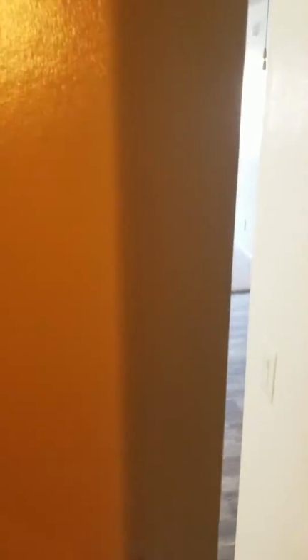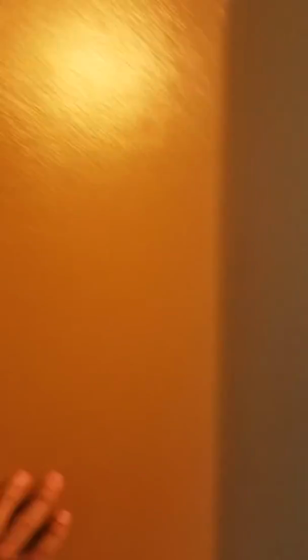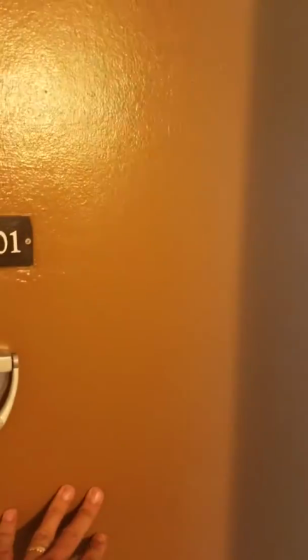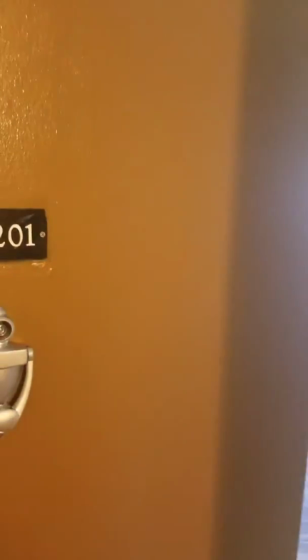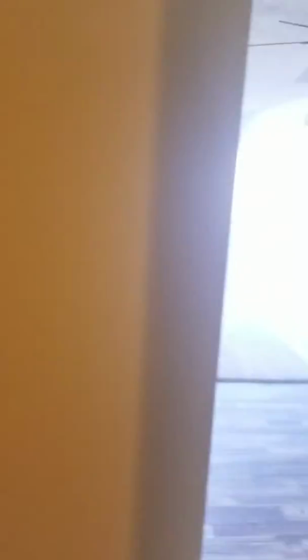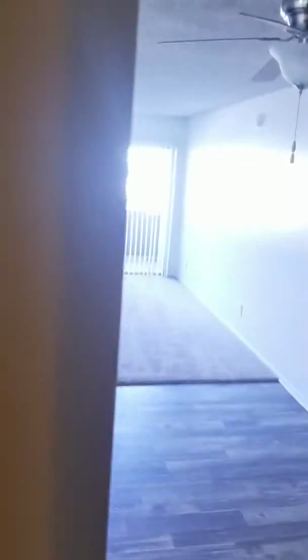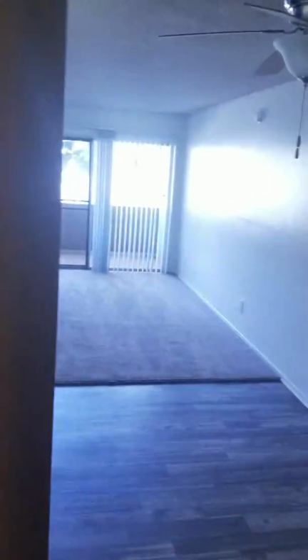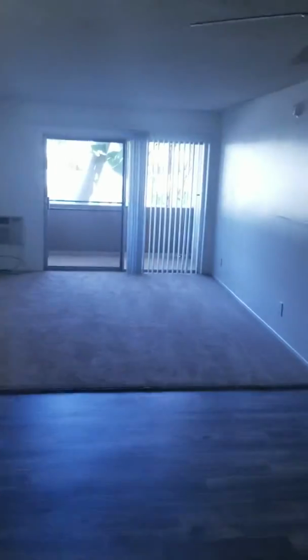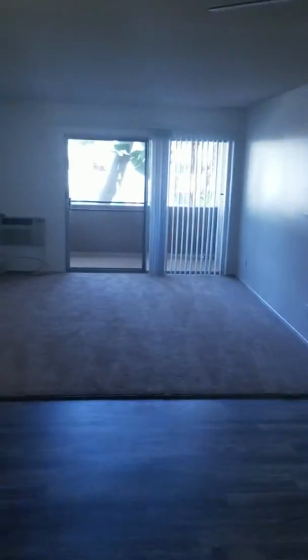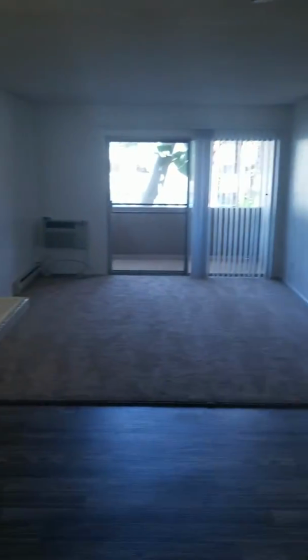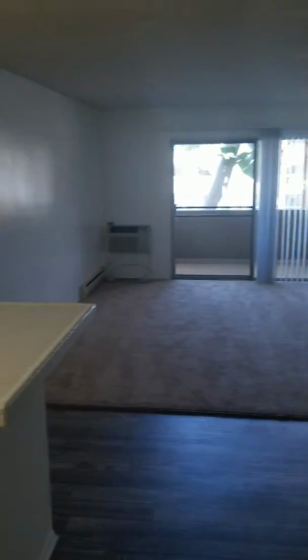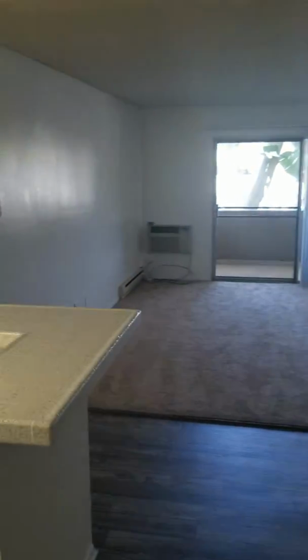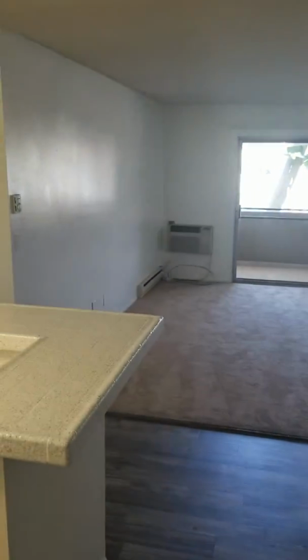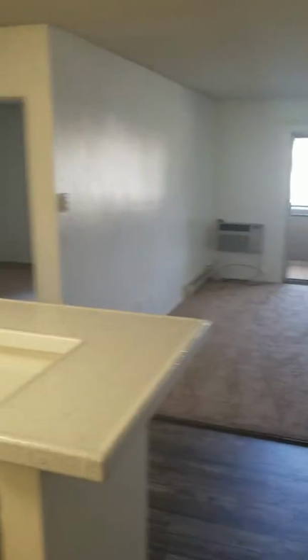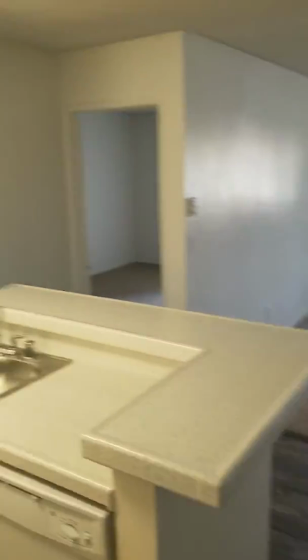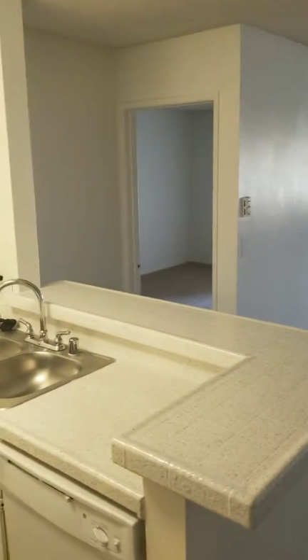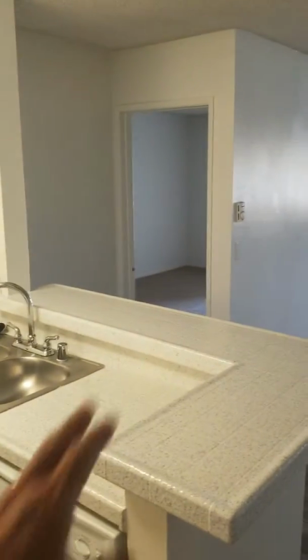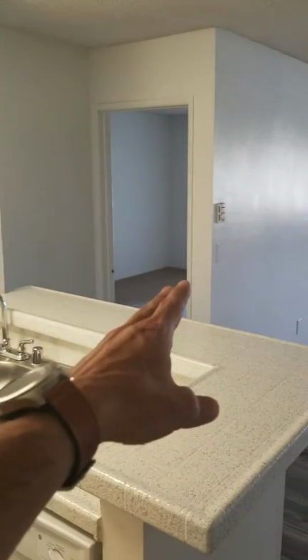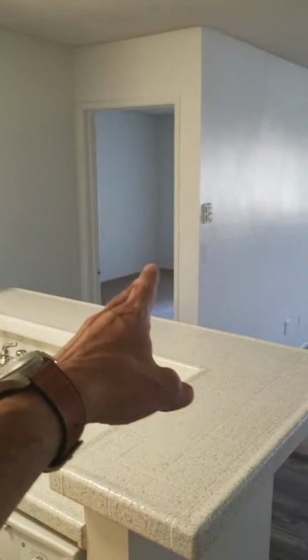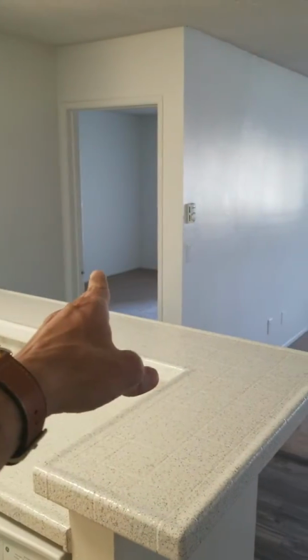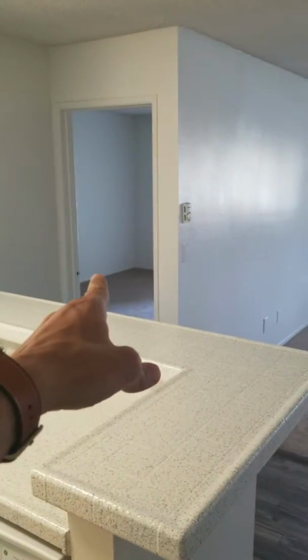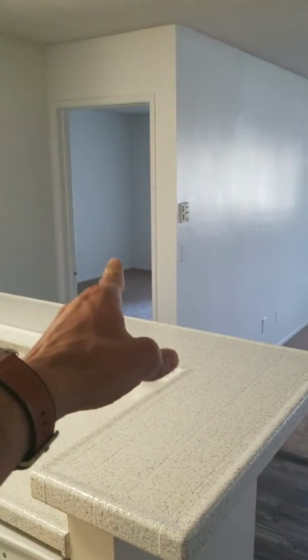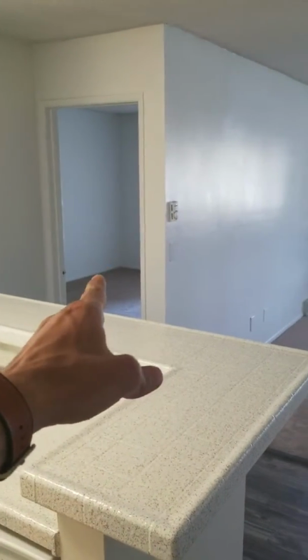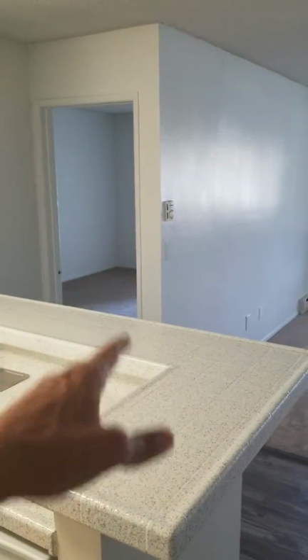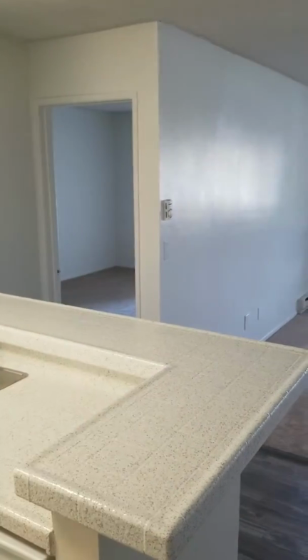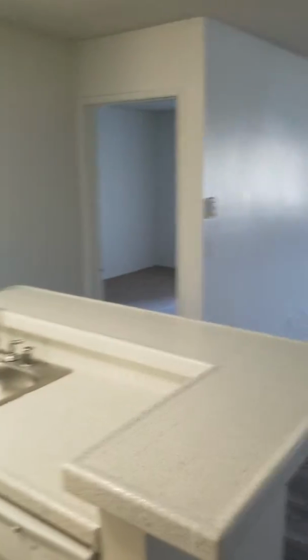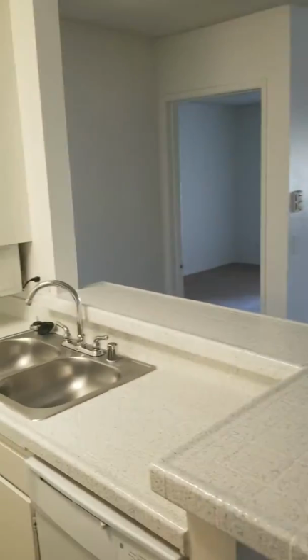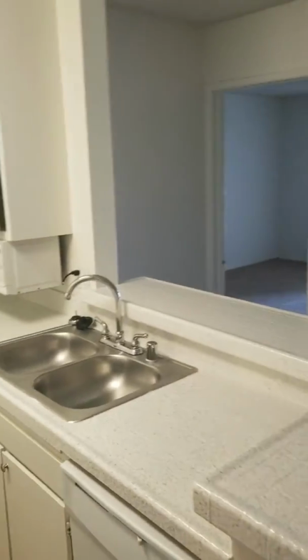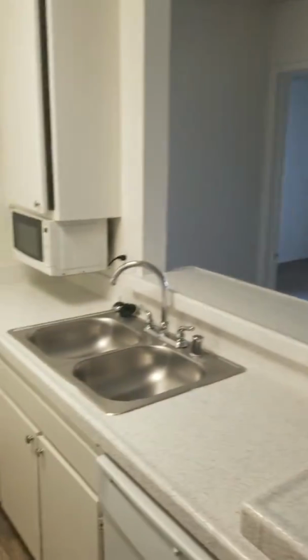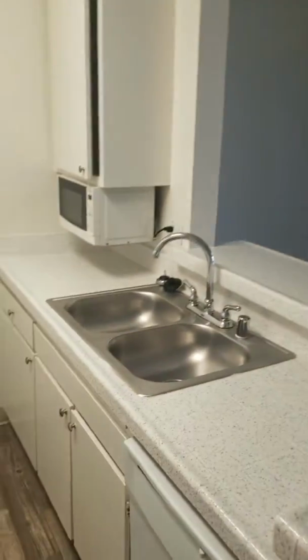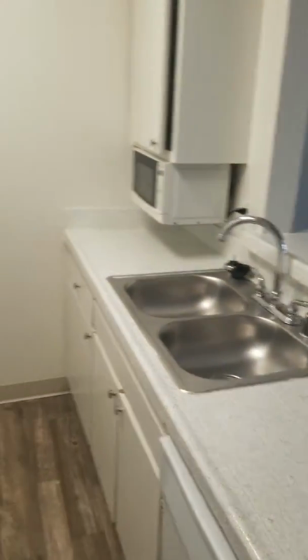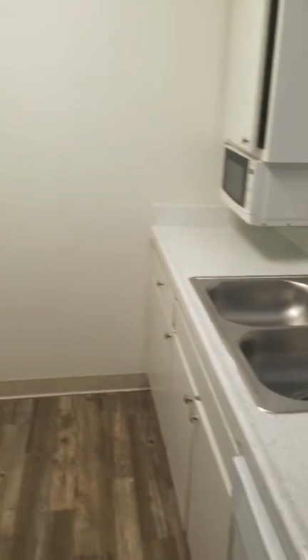All right, you're gonna walk in. So this is actually a one-bedroom, and so it's not gonna have that bedroom right over there. That's actually gonna be the bathroom. So we'll get to that. But here's the kitchen.